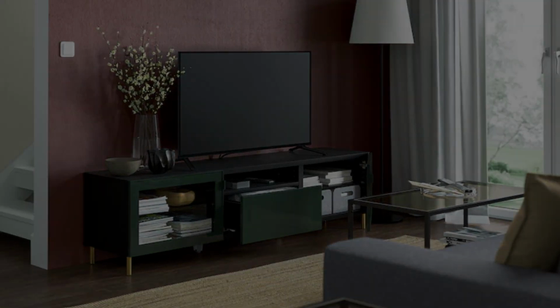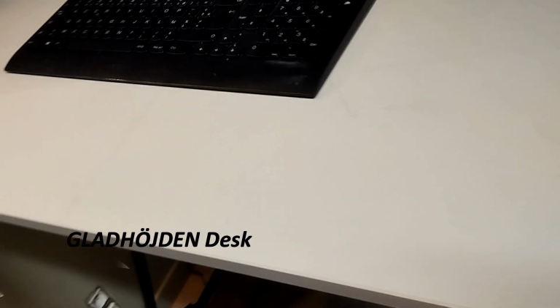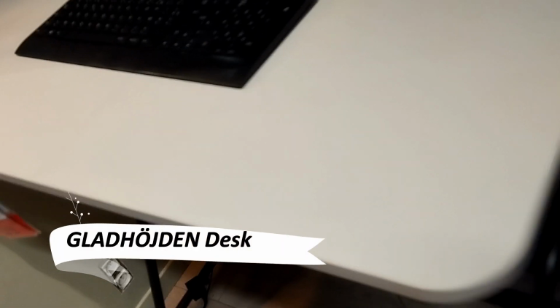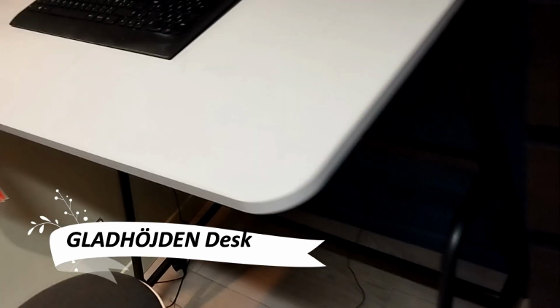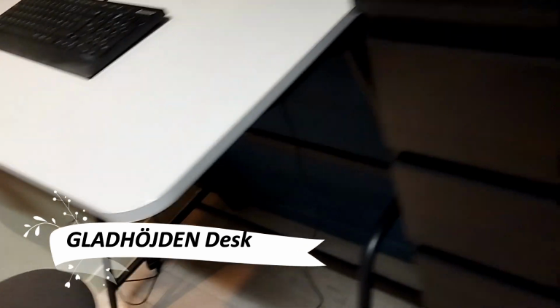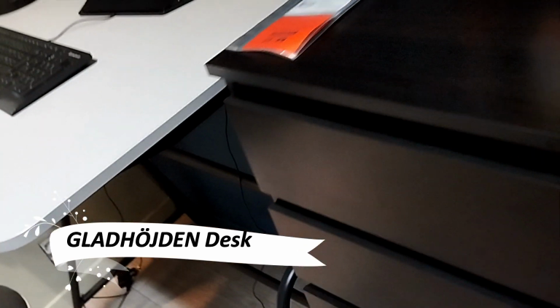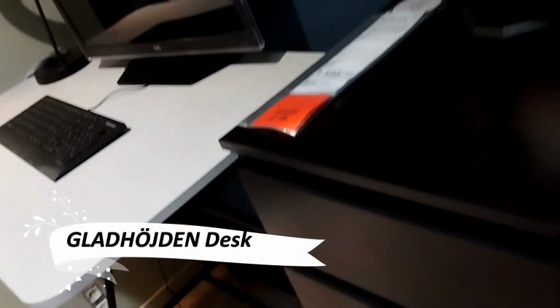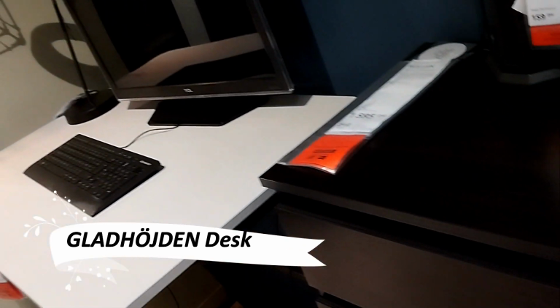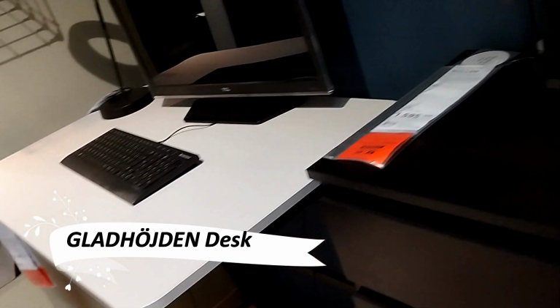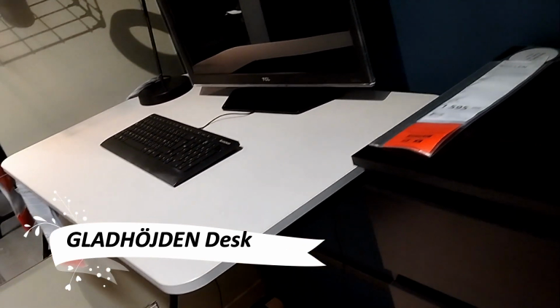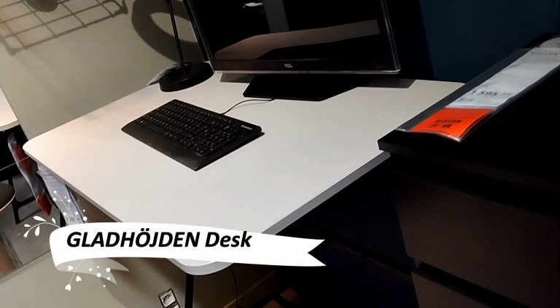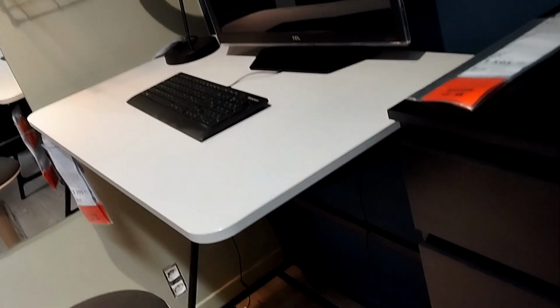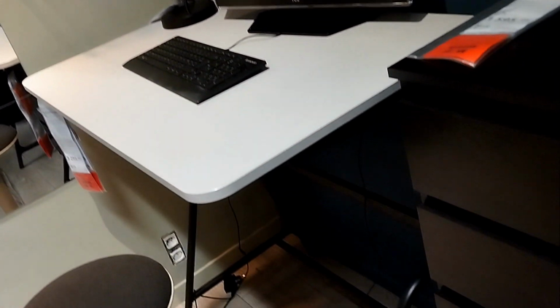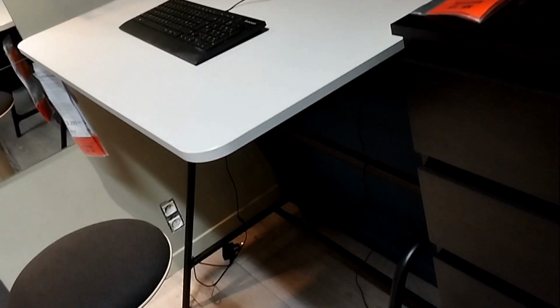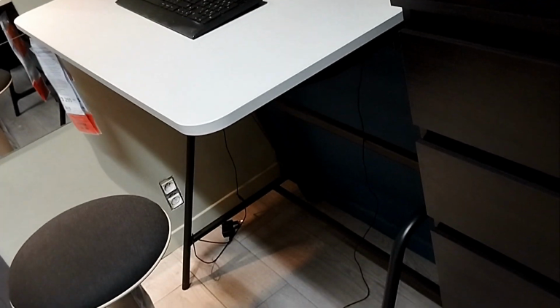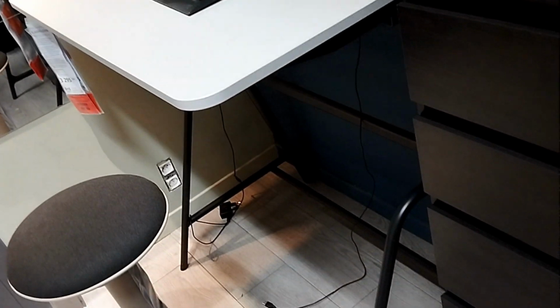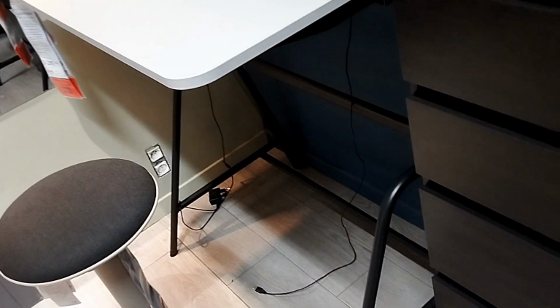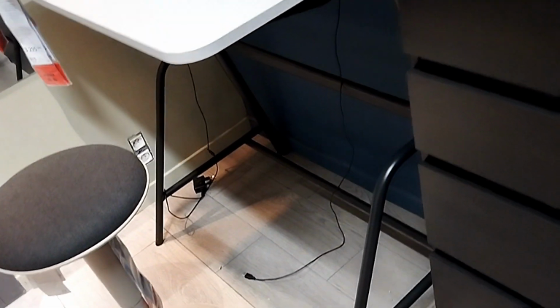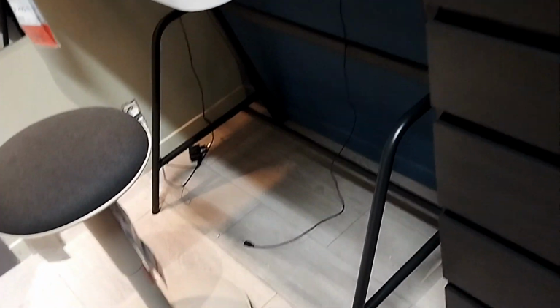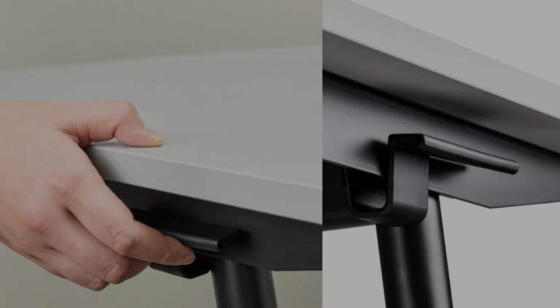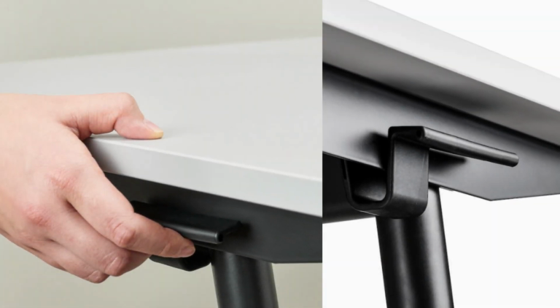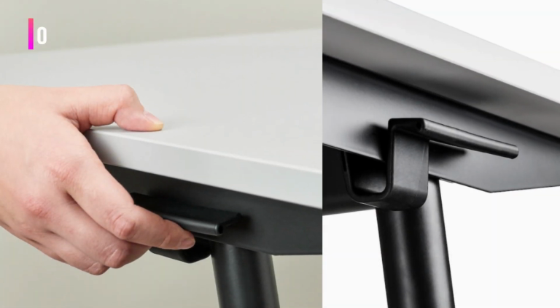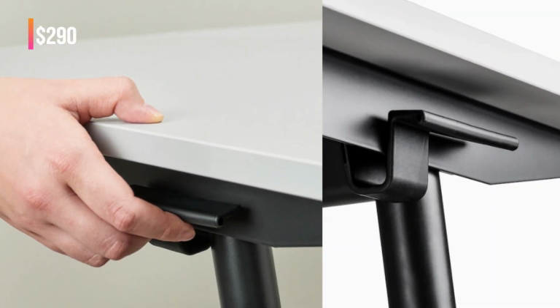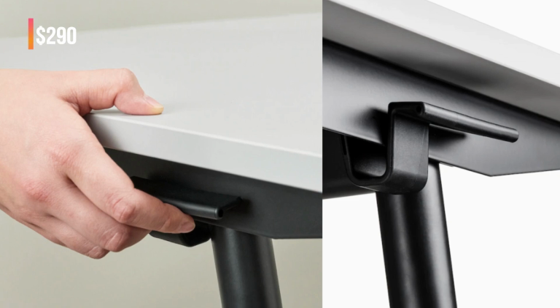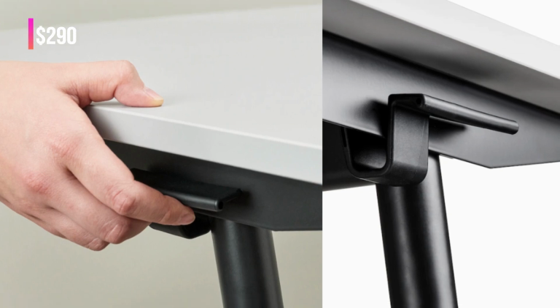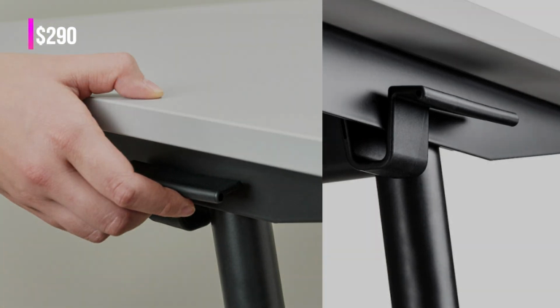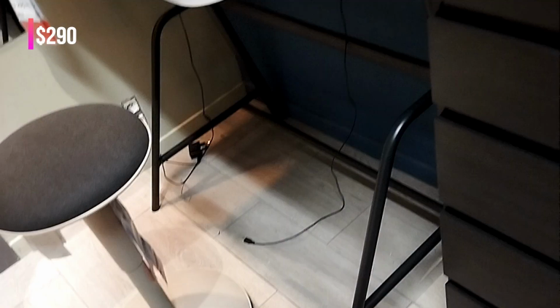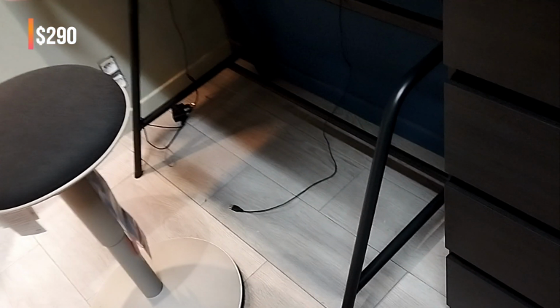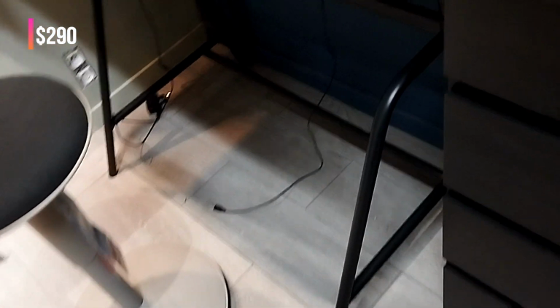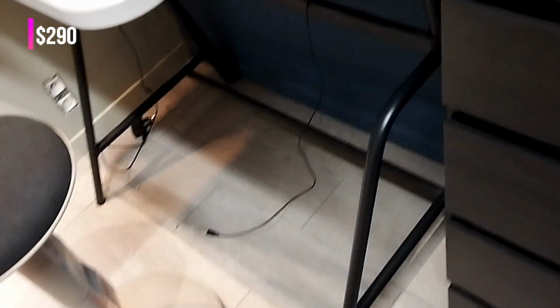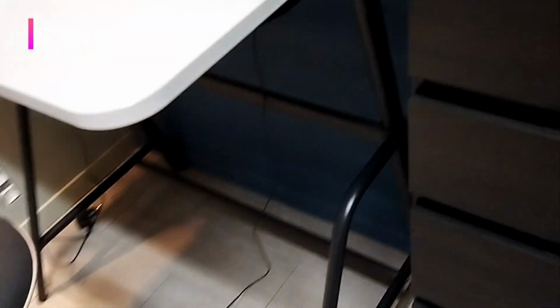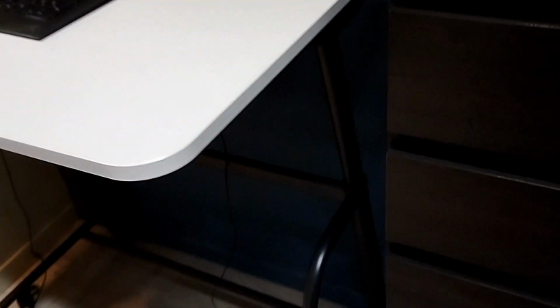The Gladhauden desk is your ideal home office companion. This sit-slash-stand desk, equipped with a gas spring, allows for smooth and silent height adjustments. It's perfect for a comfortable and healthy workday, even in compact spaces.